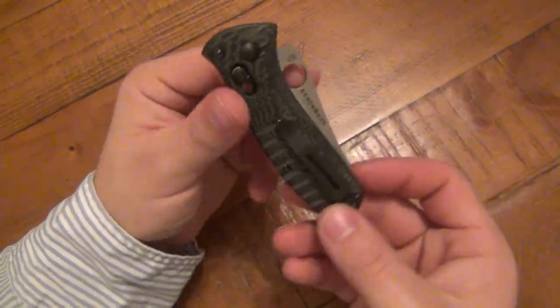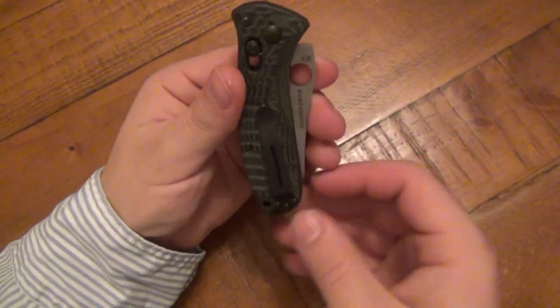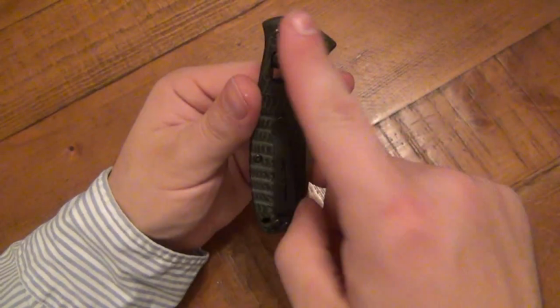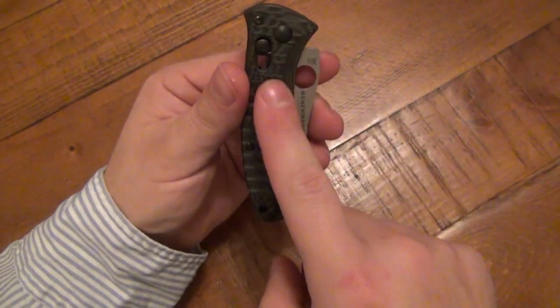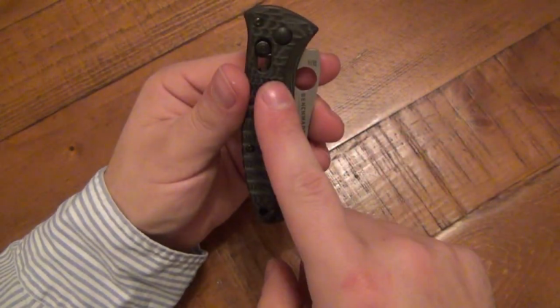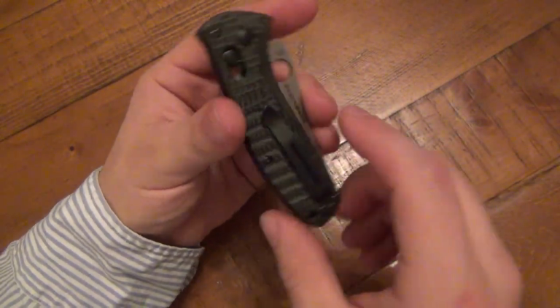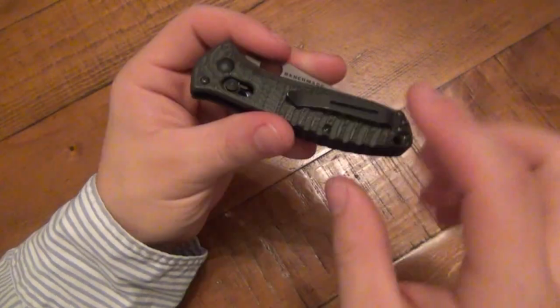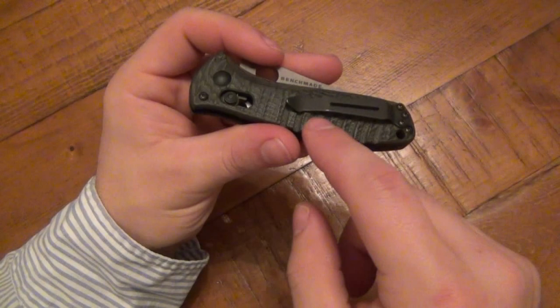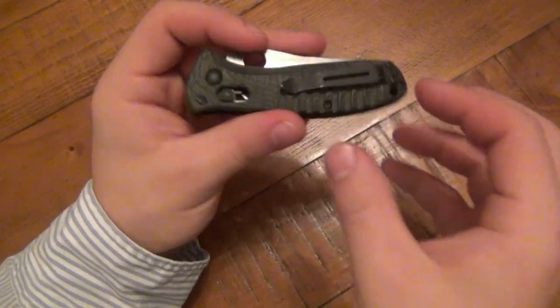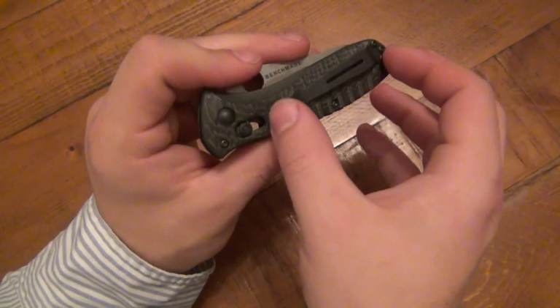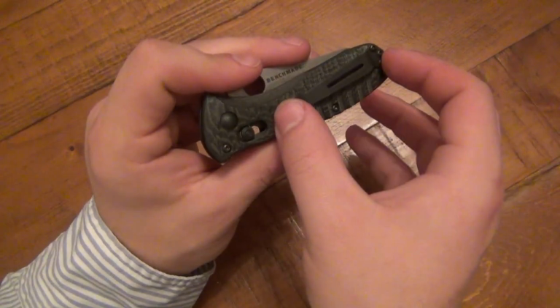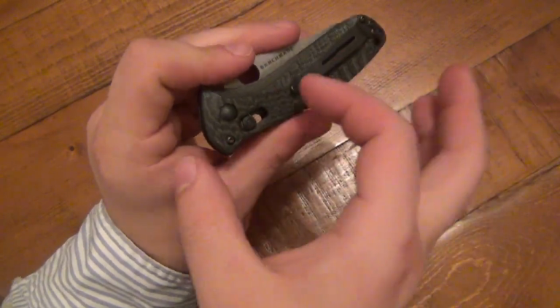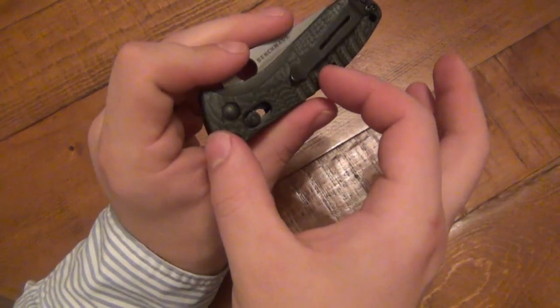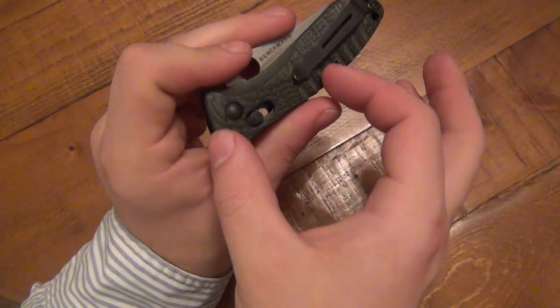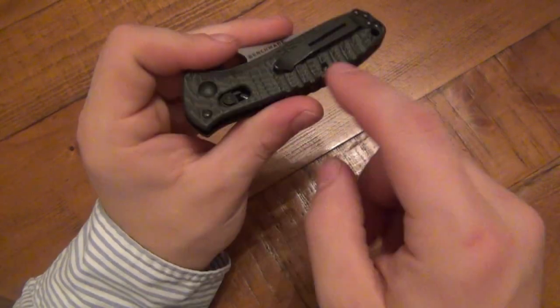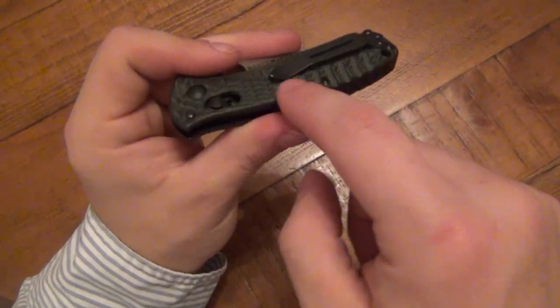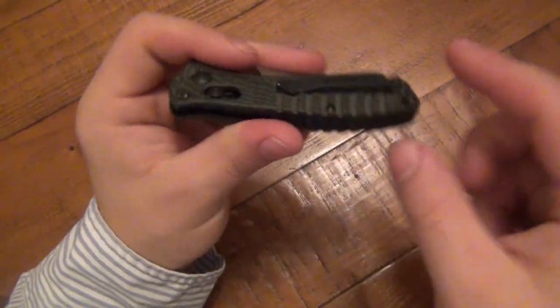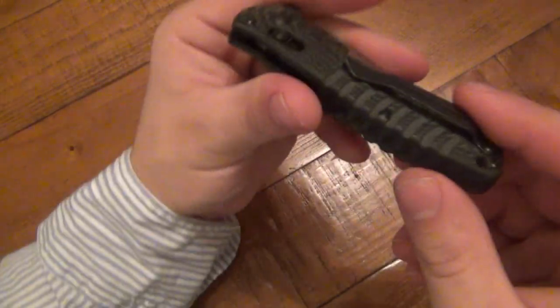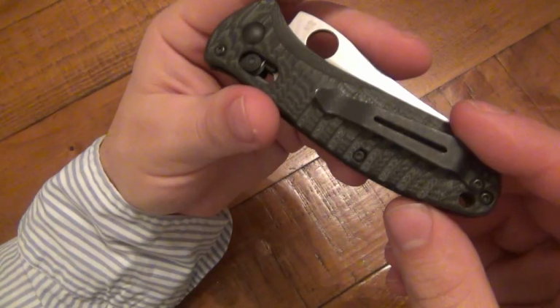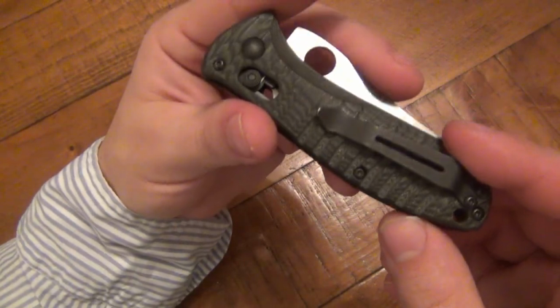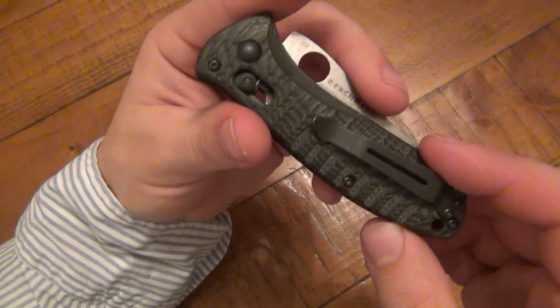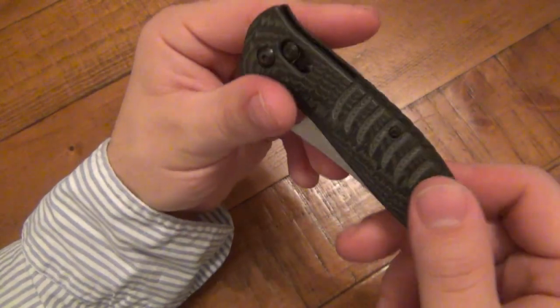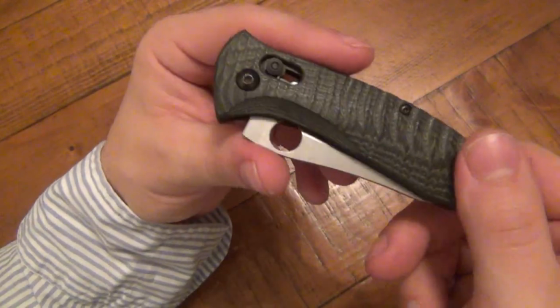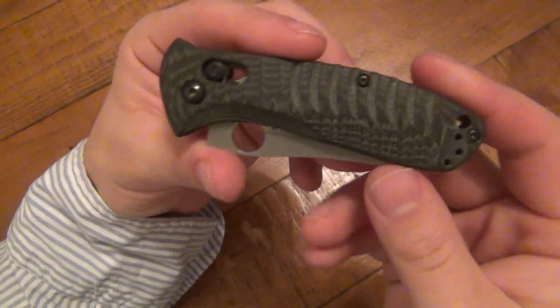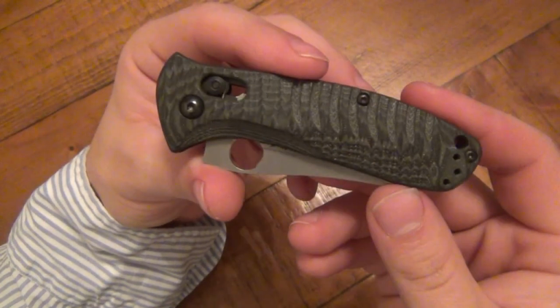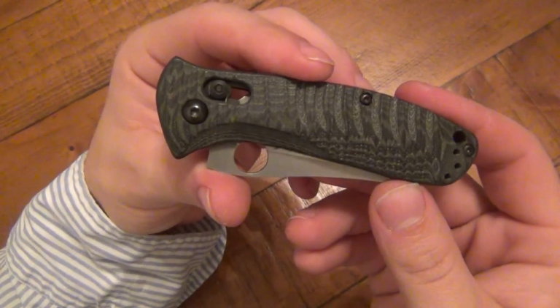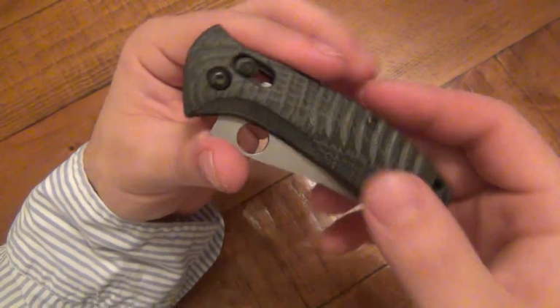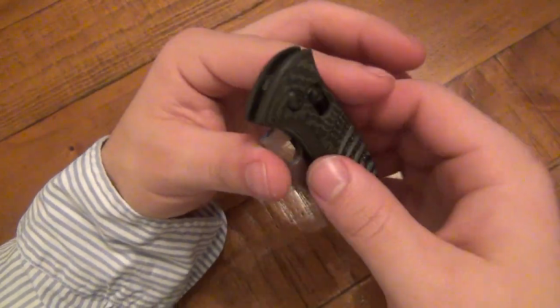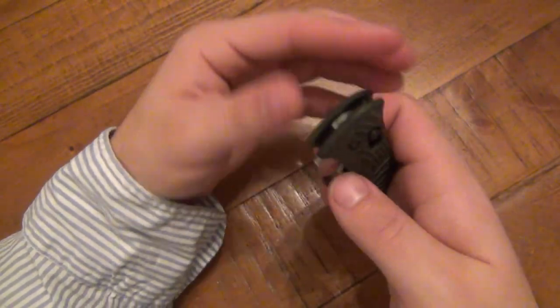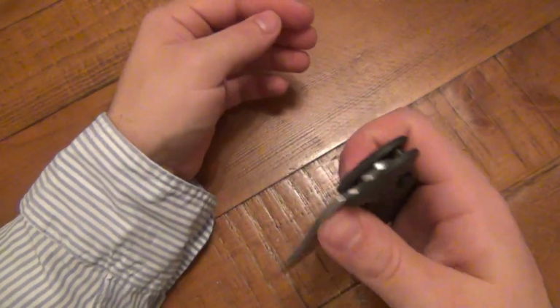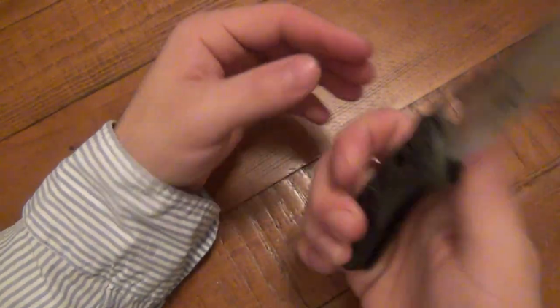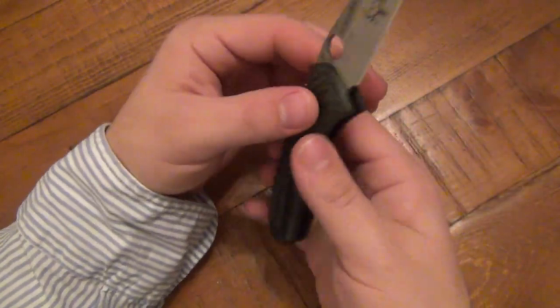If you had tip down — well, the pocket clip length would still land right on the groove anyway, so even if it was tapped for that, it wouldn't help. Cool looking knife, very cool. I love the design — it's very nice.